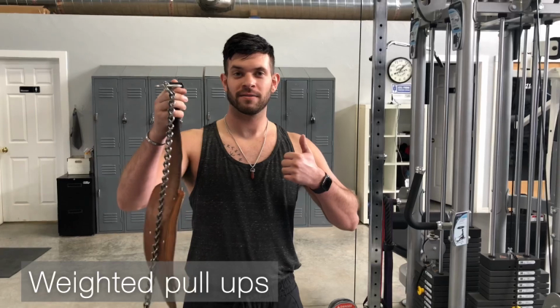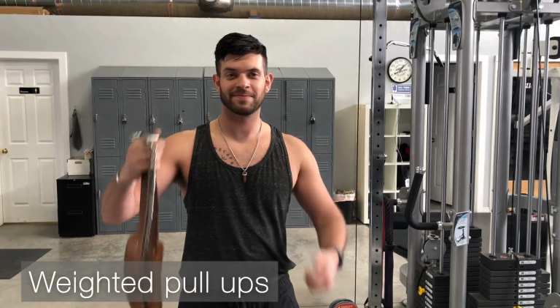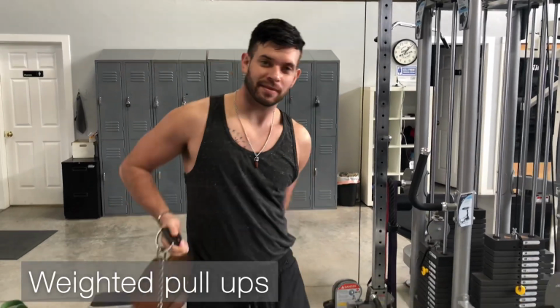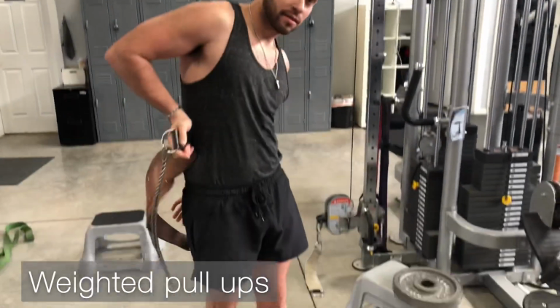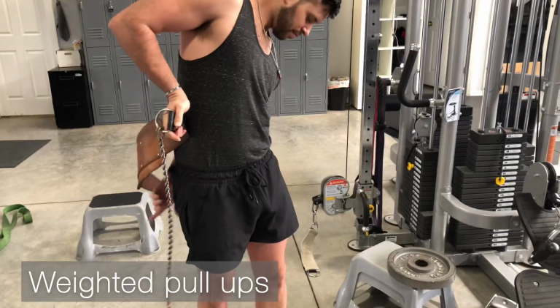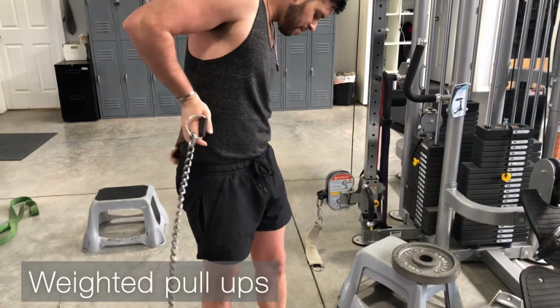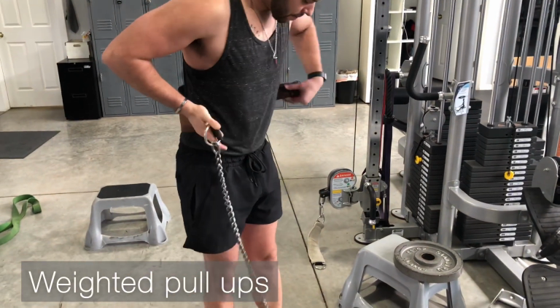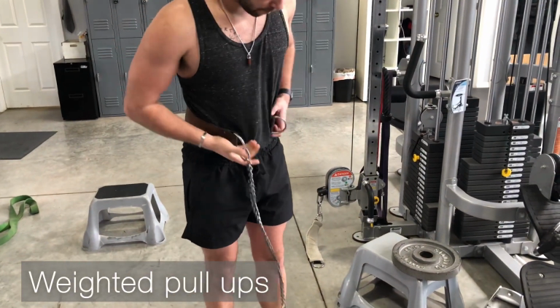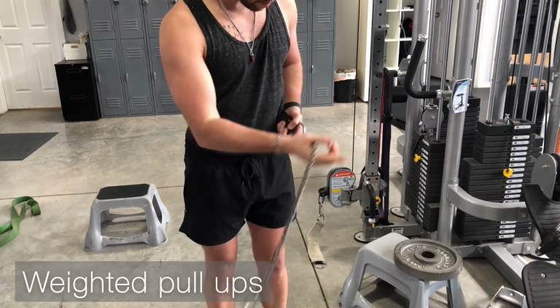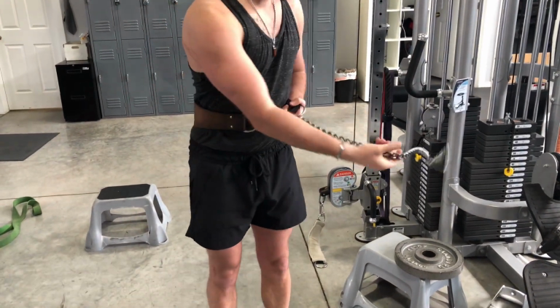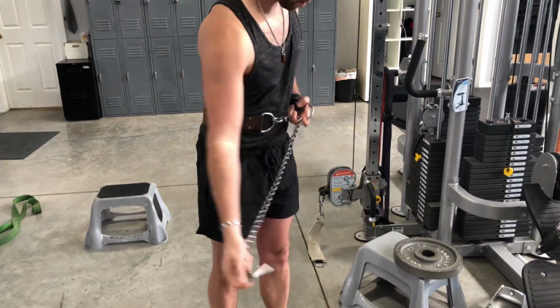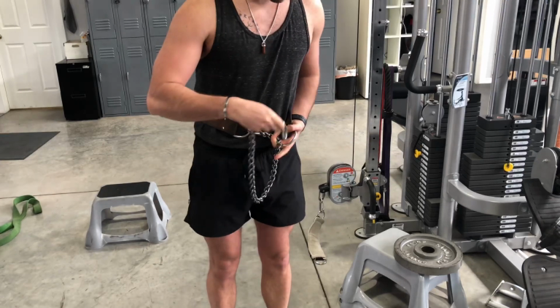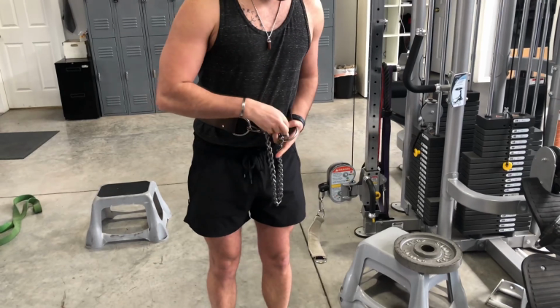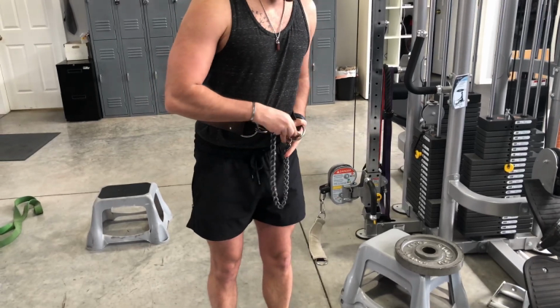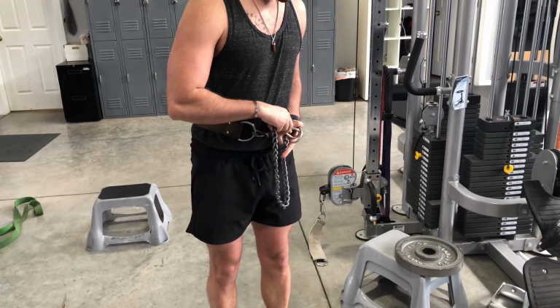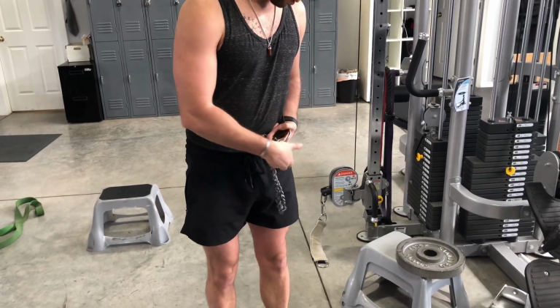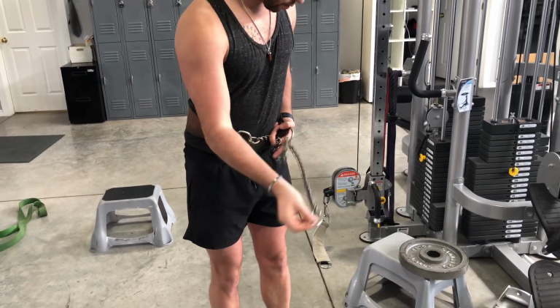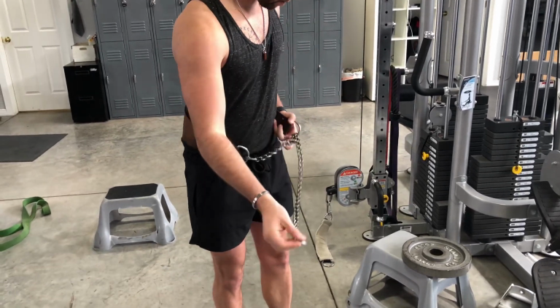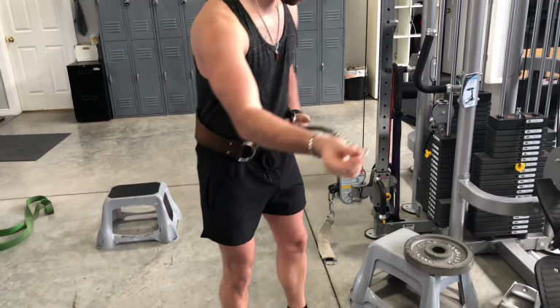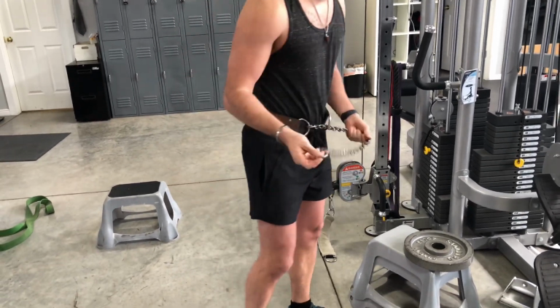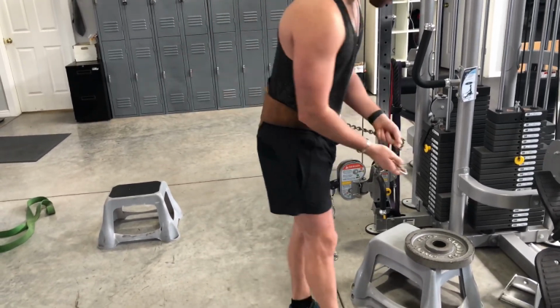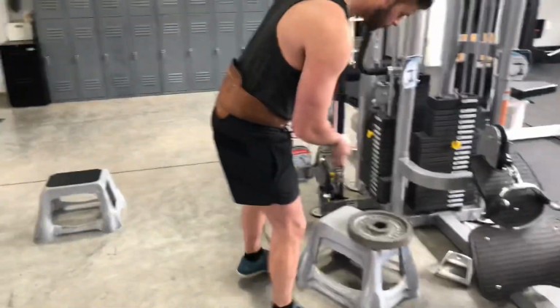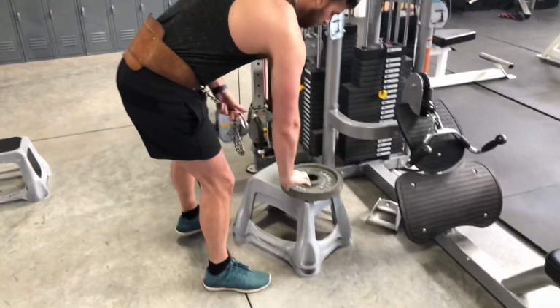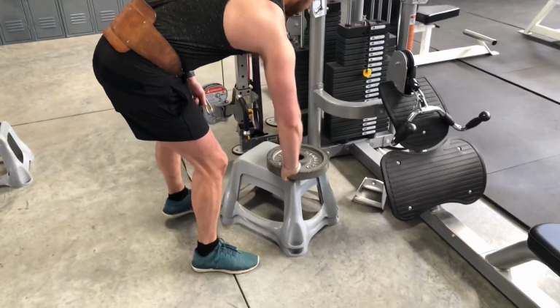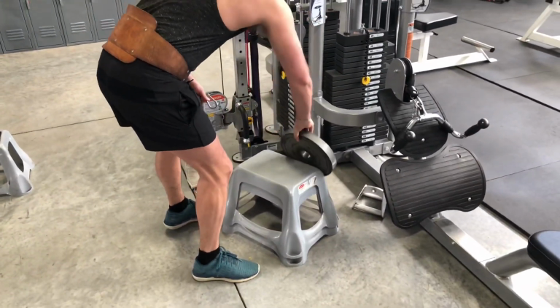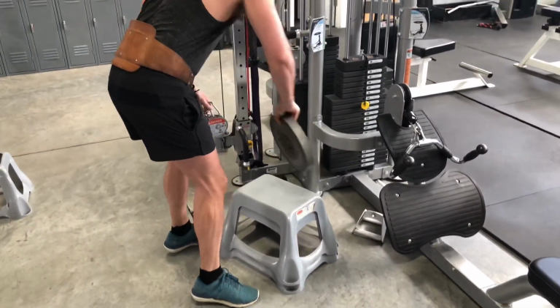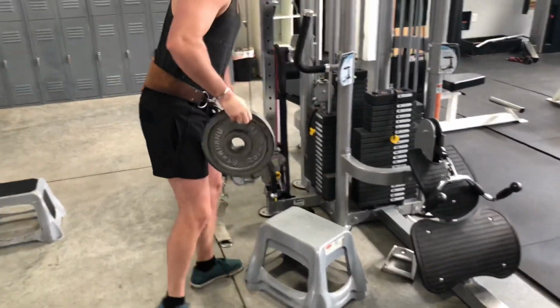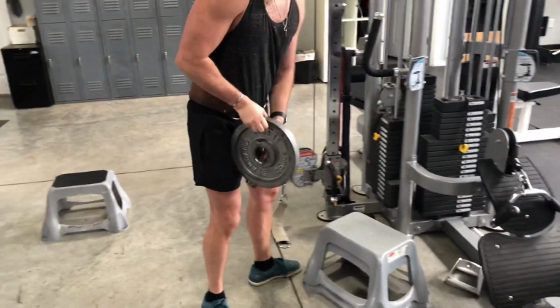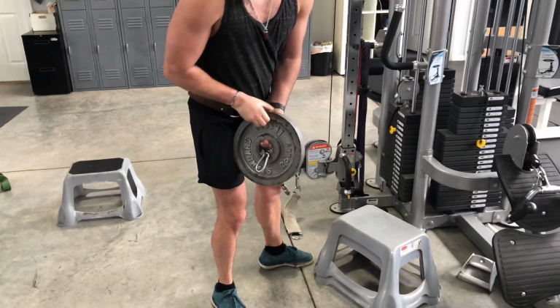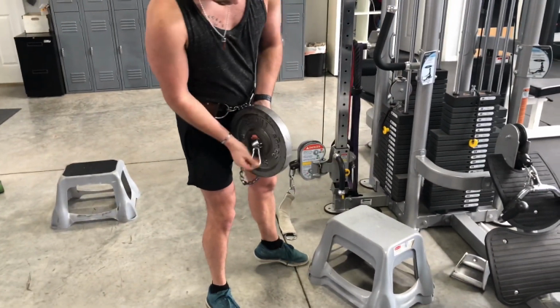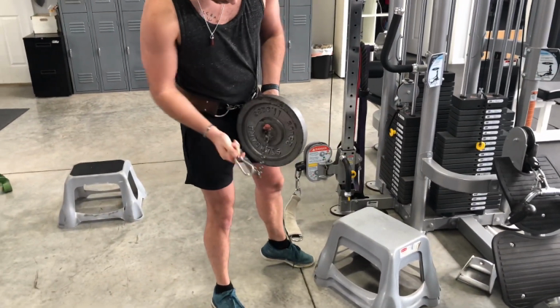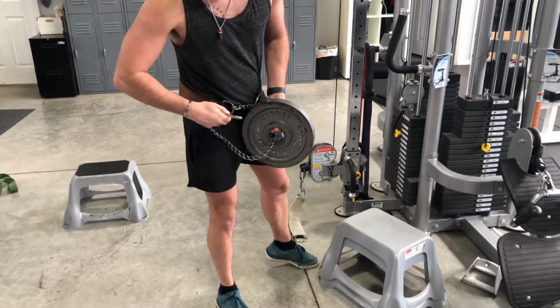Let's do some weighted pull-ups. Grab a chain belt — you'll need a plate. I recommend starting with five or ten pounds and then progressing from there. Just showing you how to put the plate on the chain.